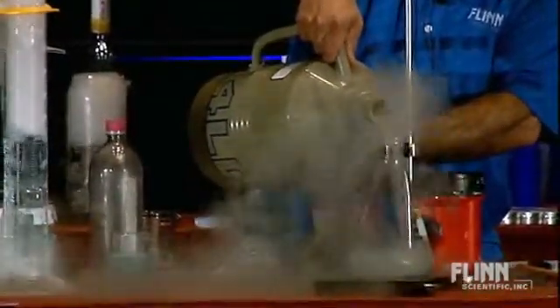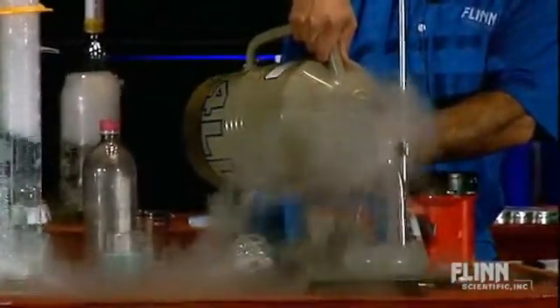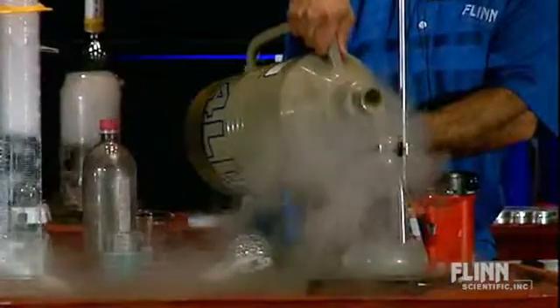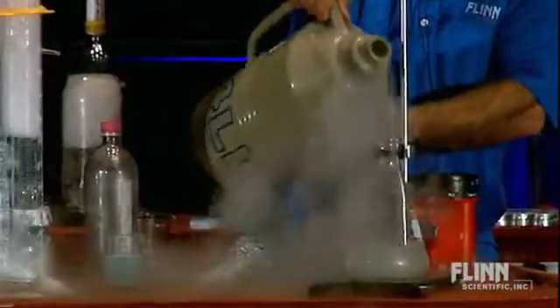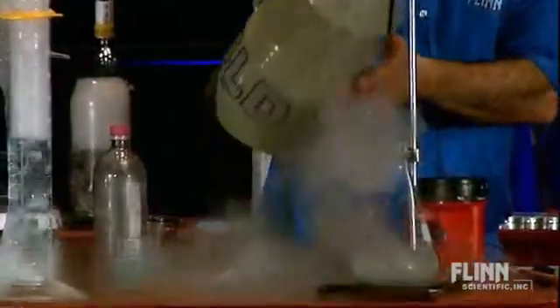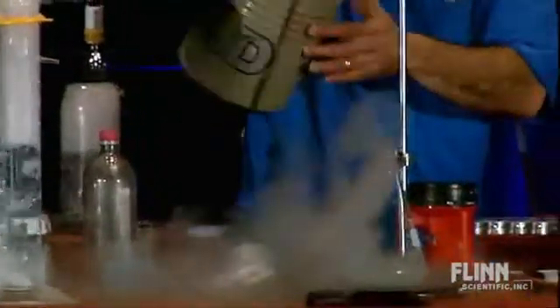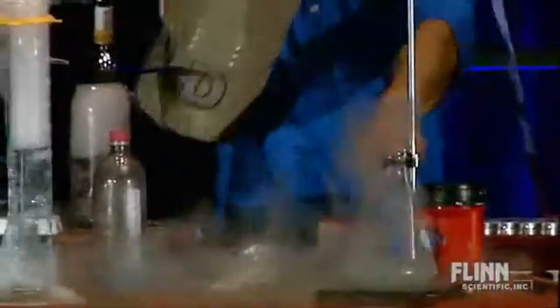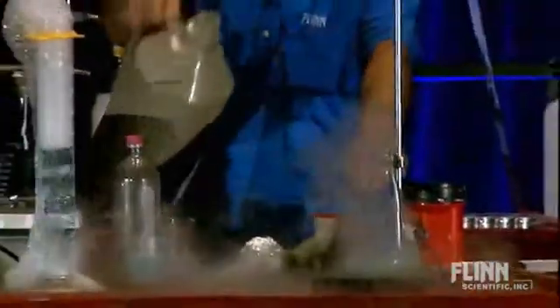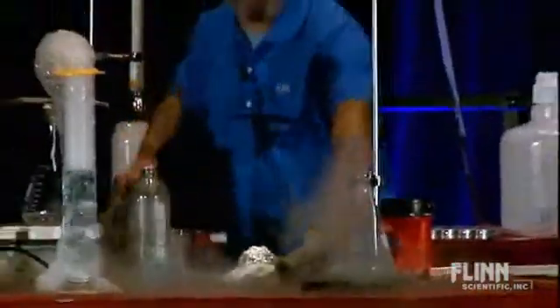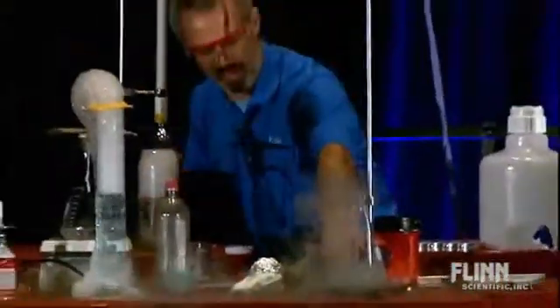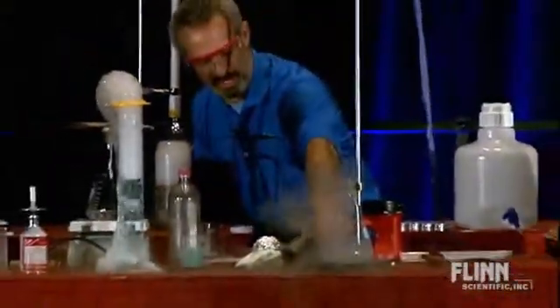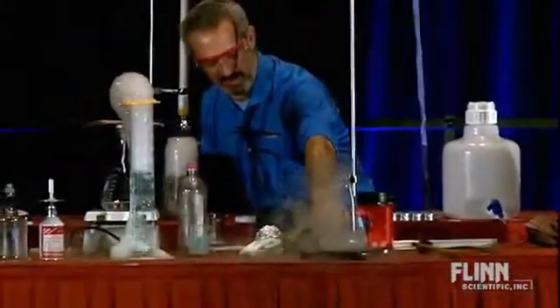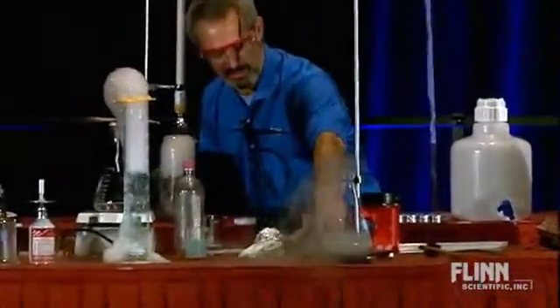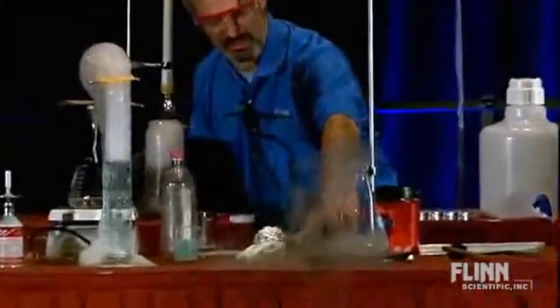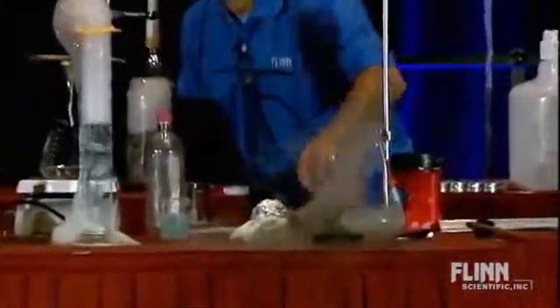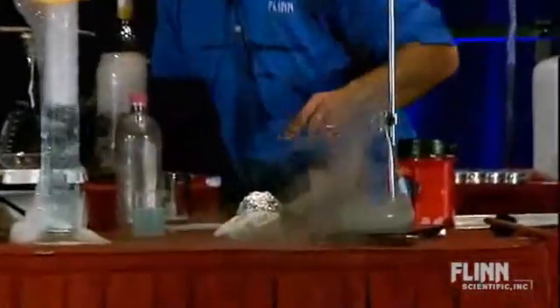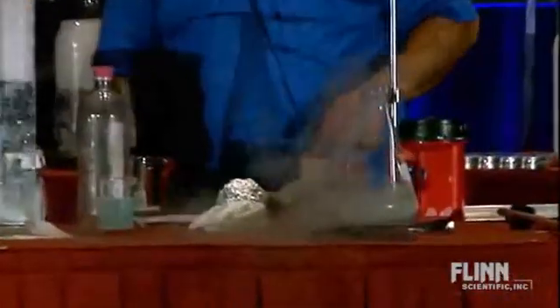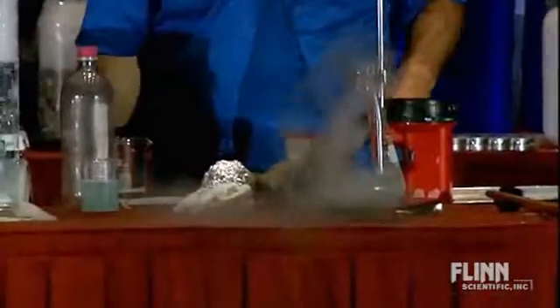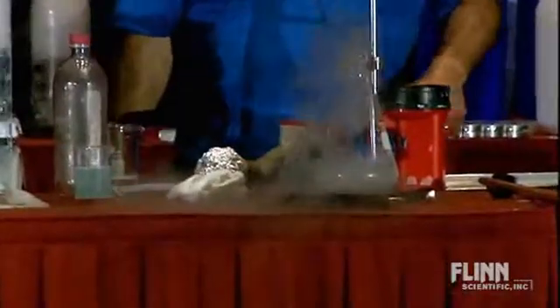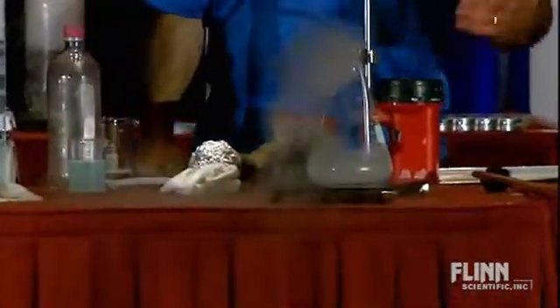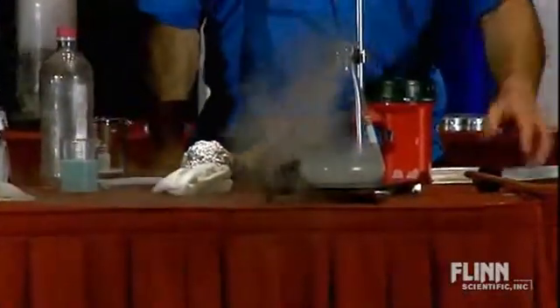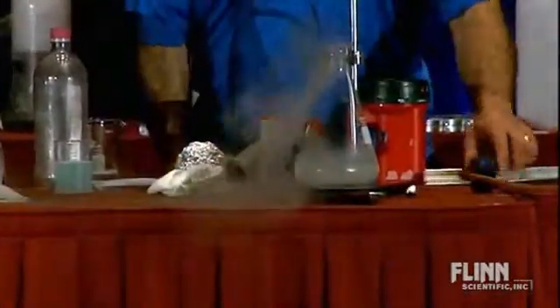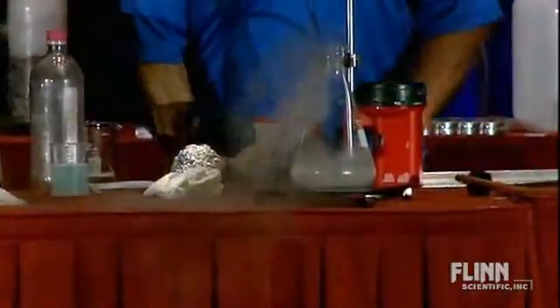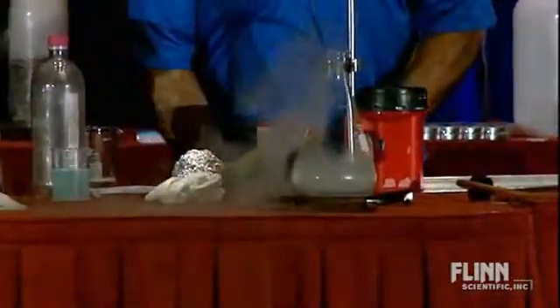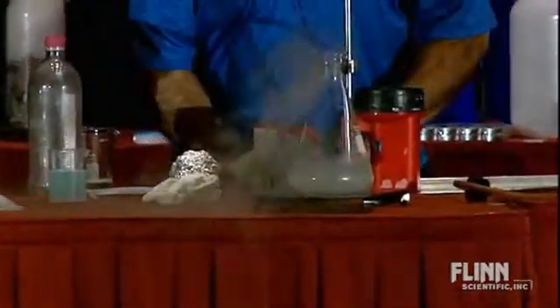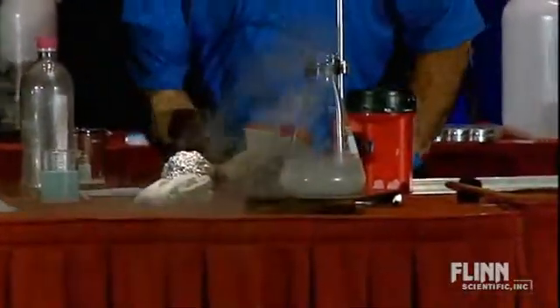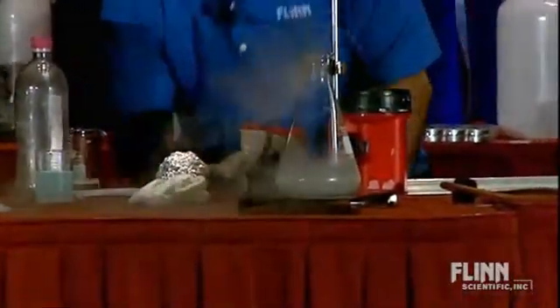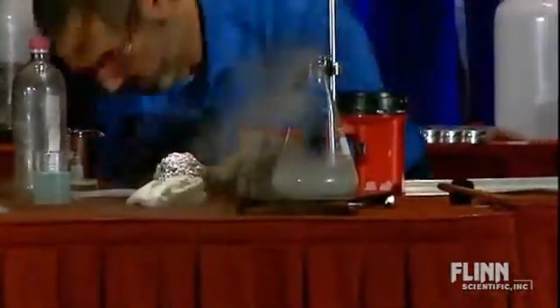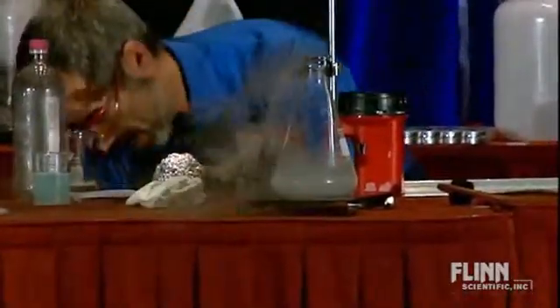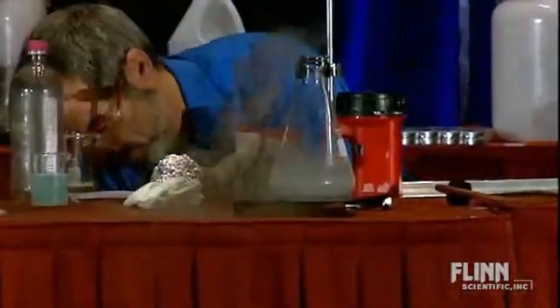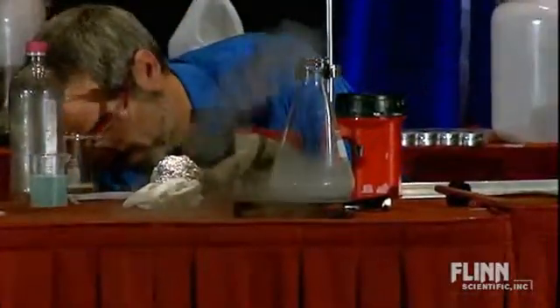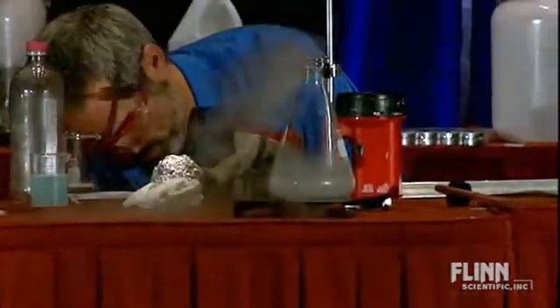Now, I'm pouring this flask, and it's boiling. Look at it boiling away there. It's because this flask is so hot — well, relative to the liquid nitrogen it is. It's way hotter than its boiling point.